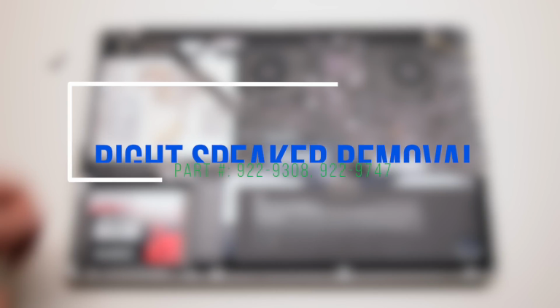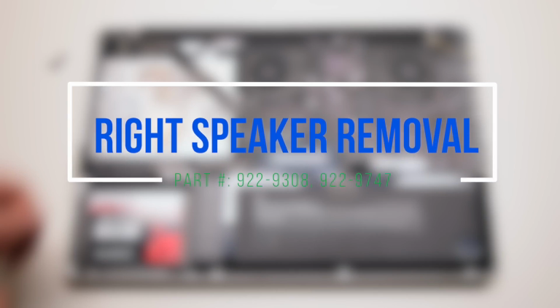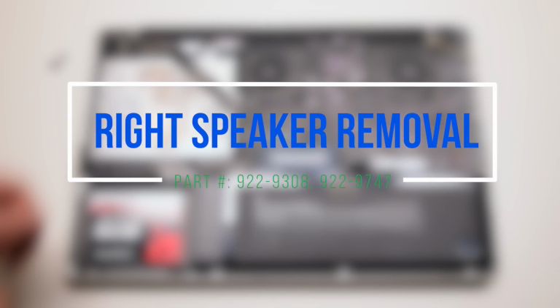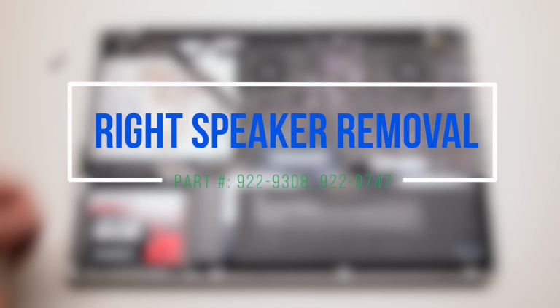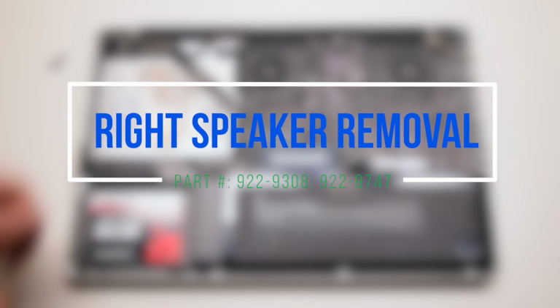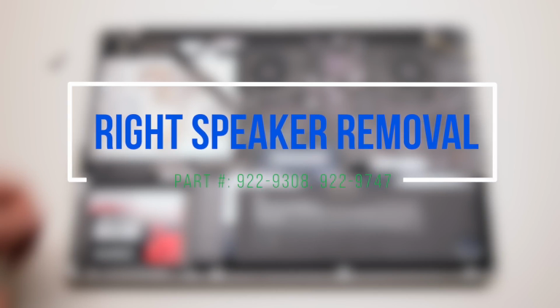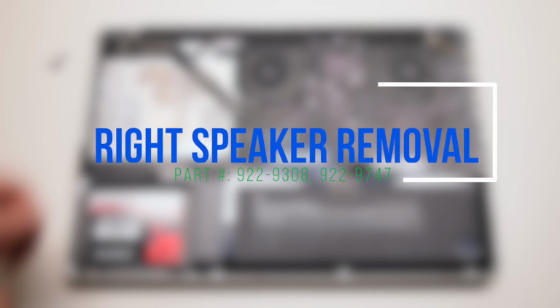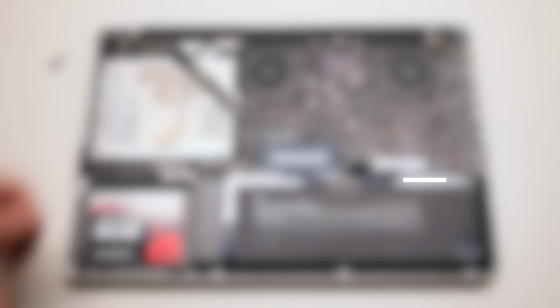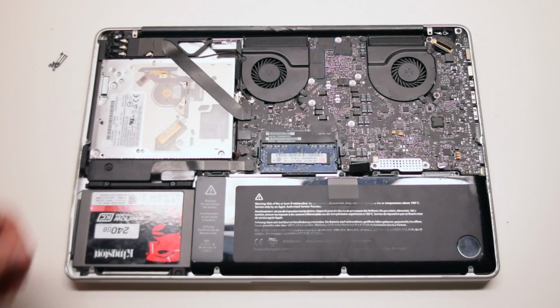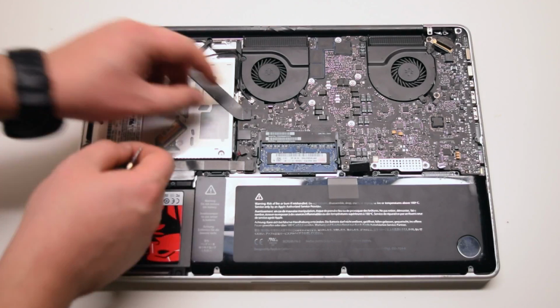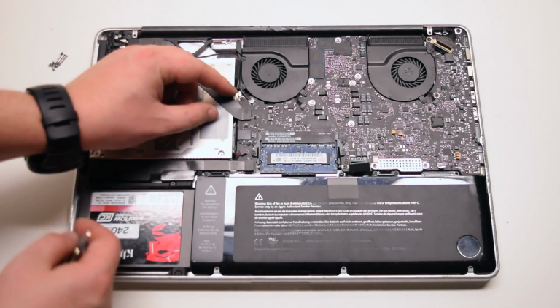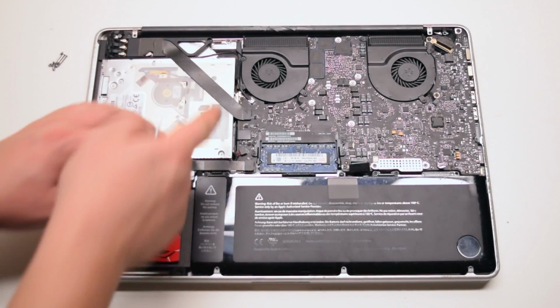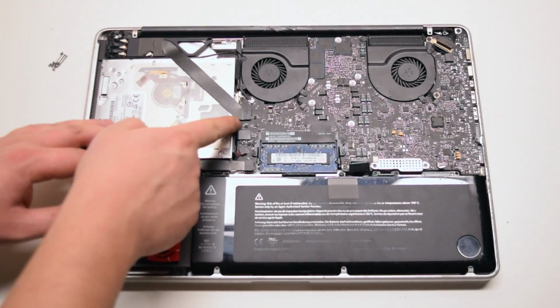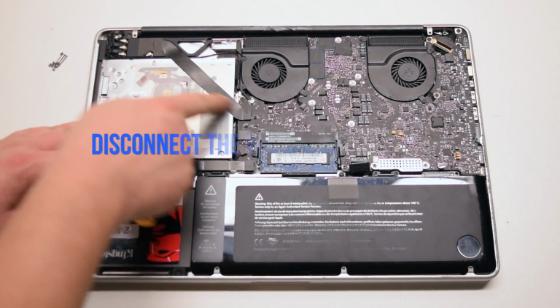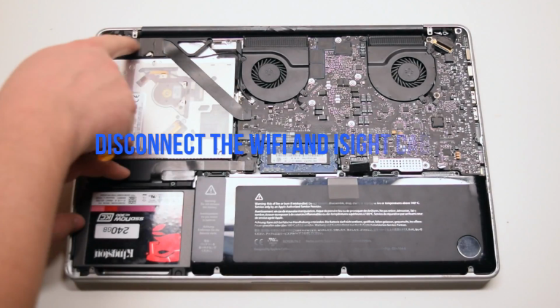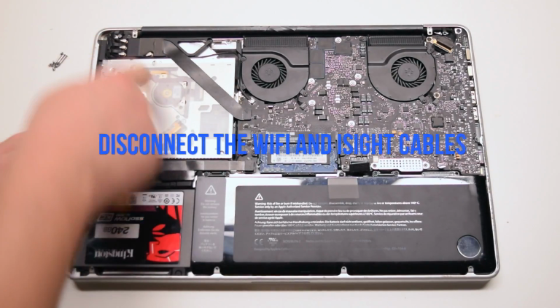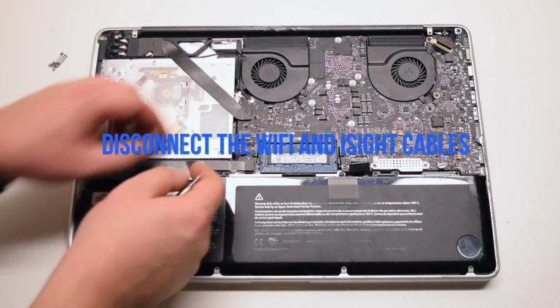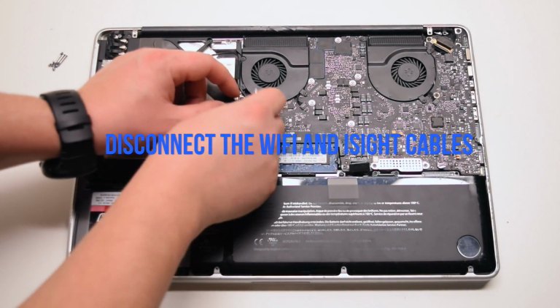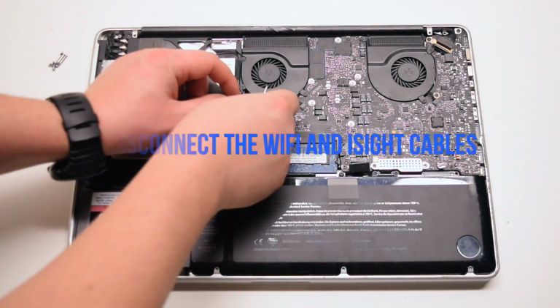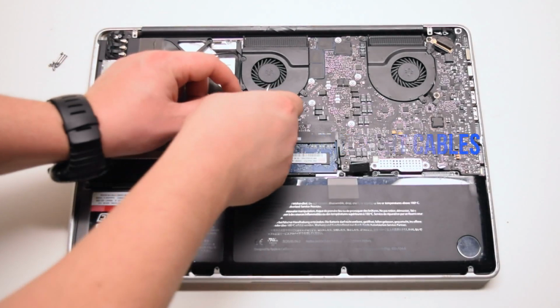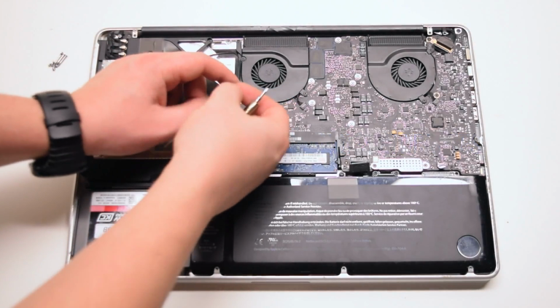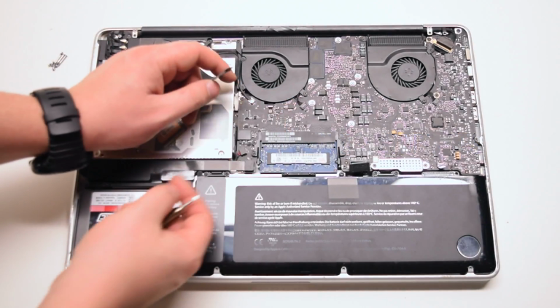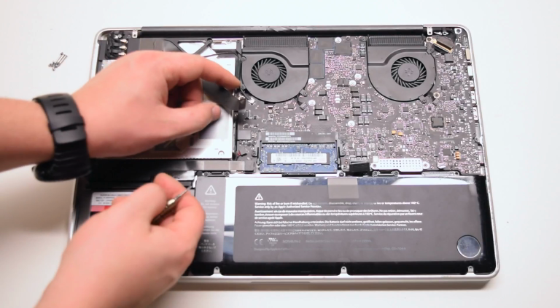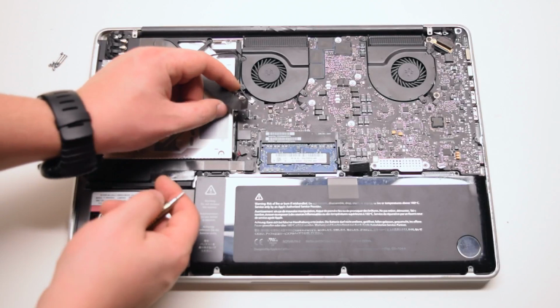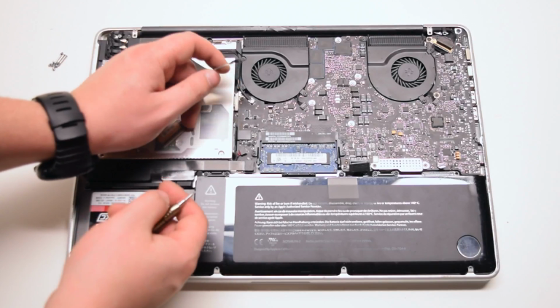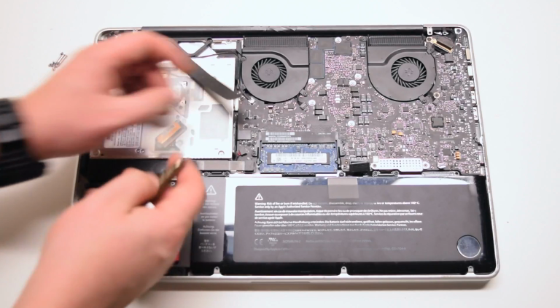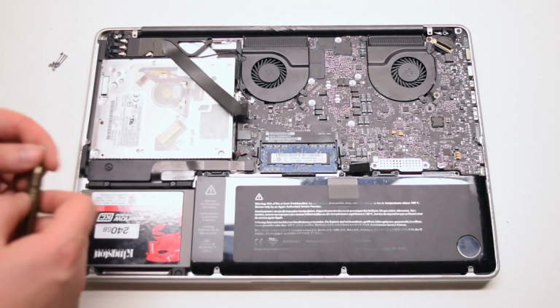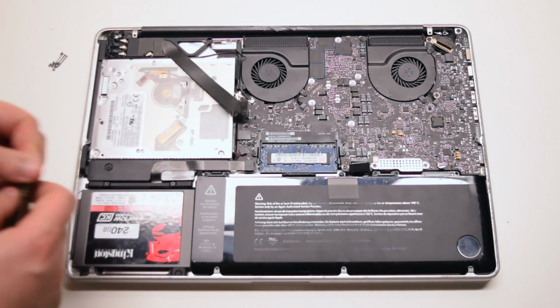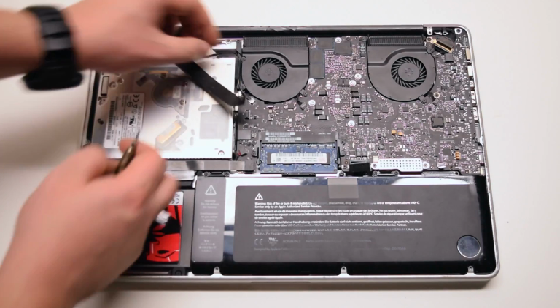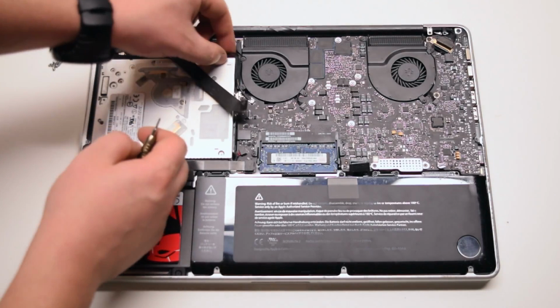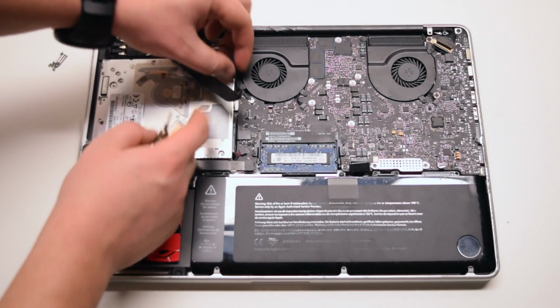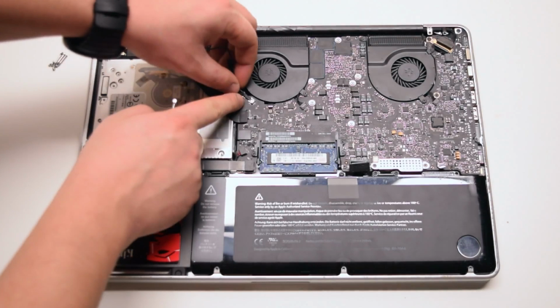Right speaker removal. Begin by disconnecting the Wi-Fi cable. You can now disconnect the eyesight cable as well.